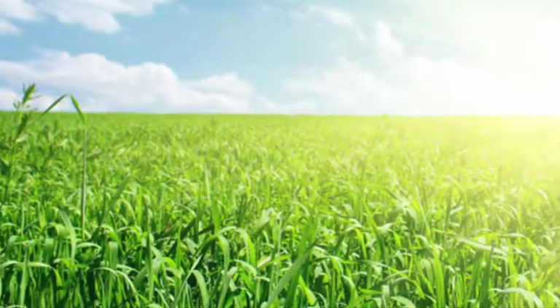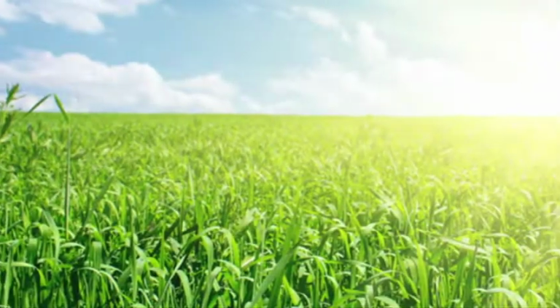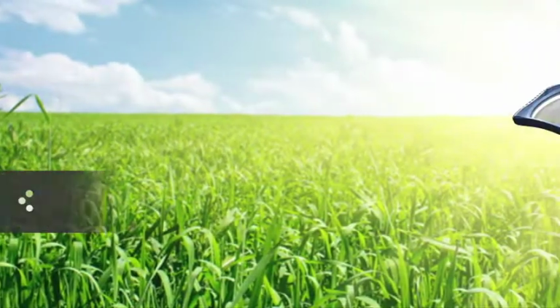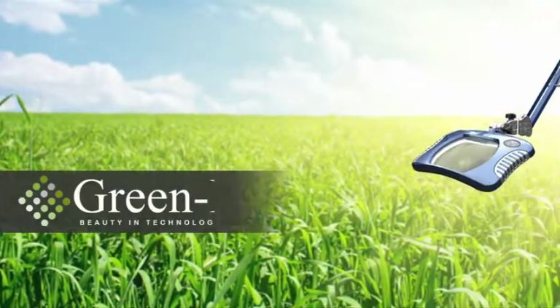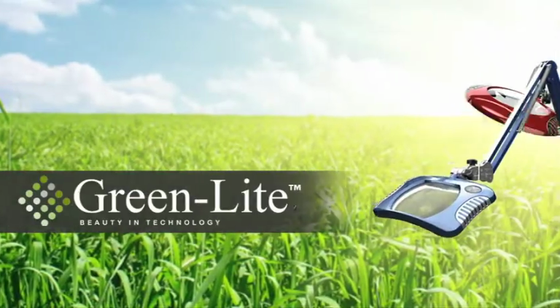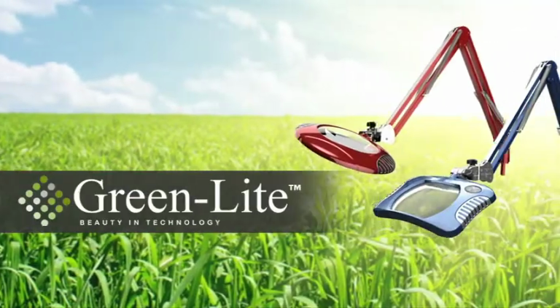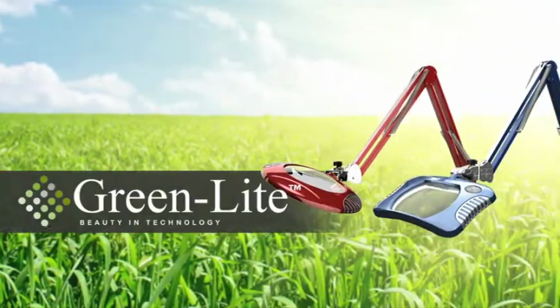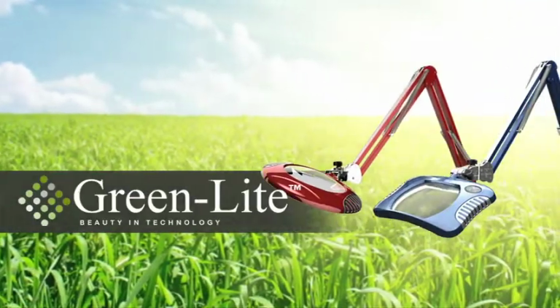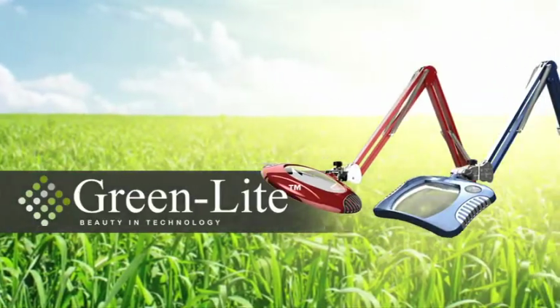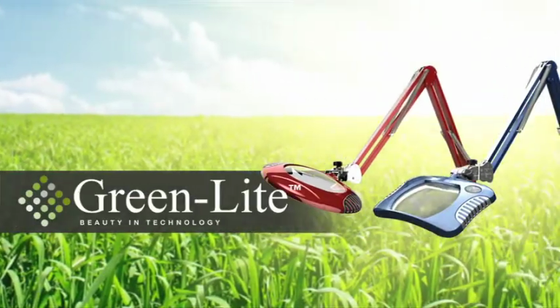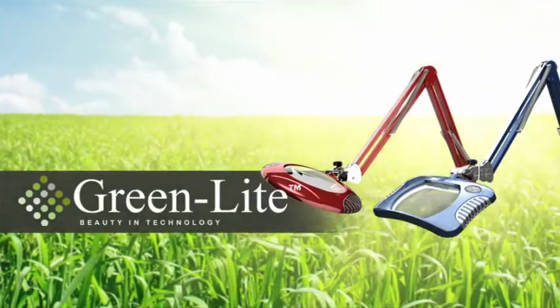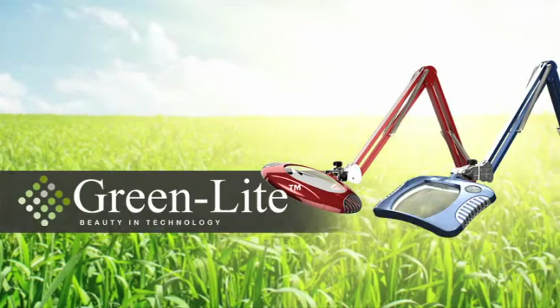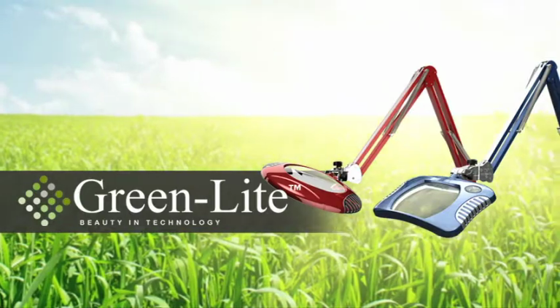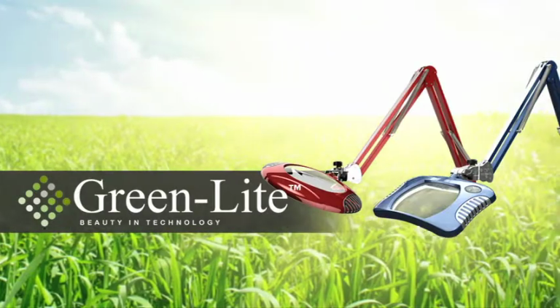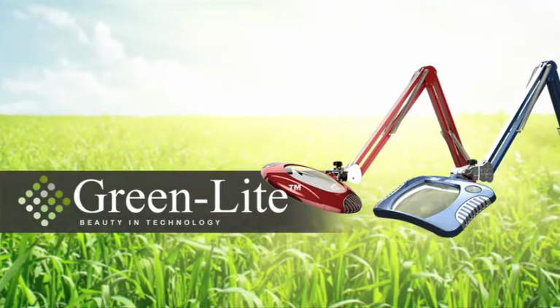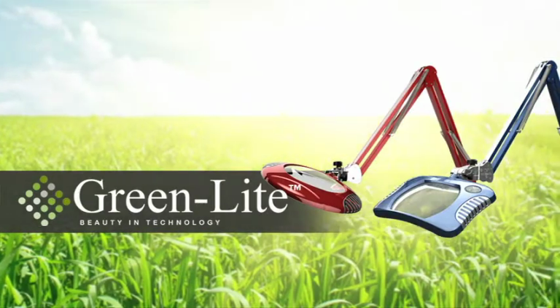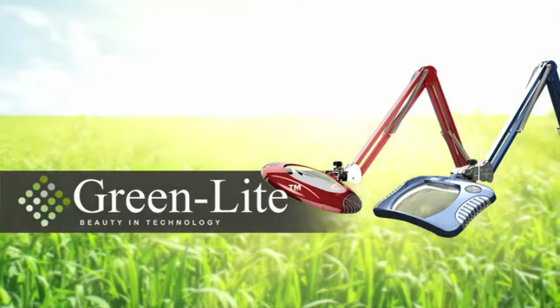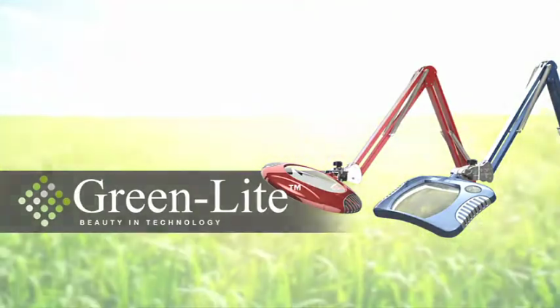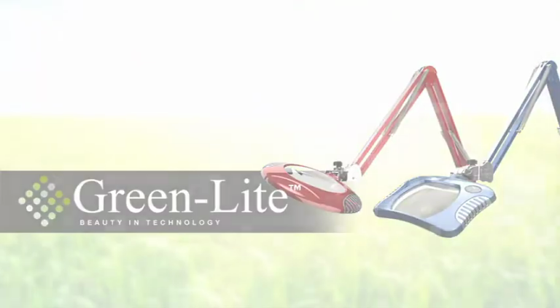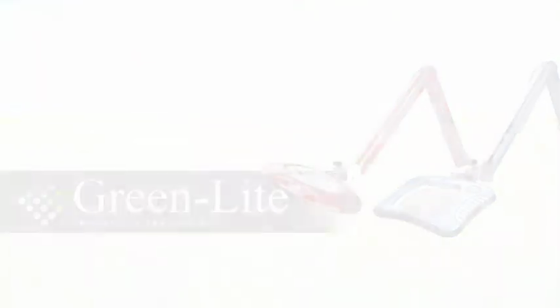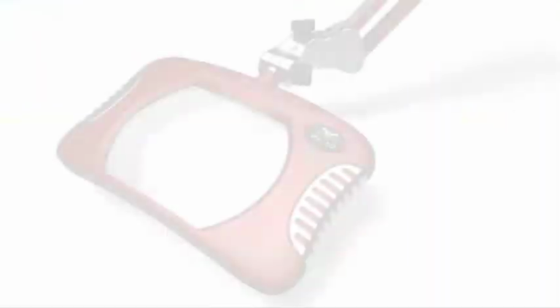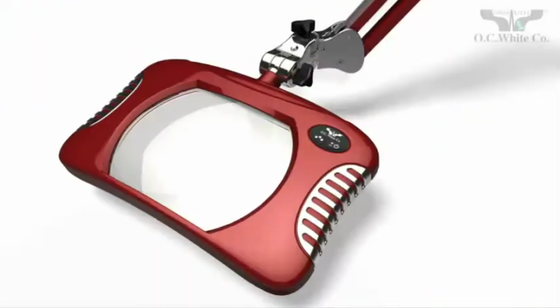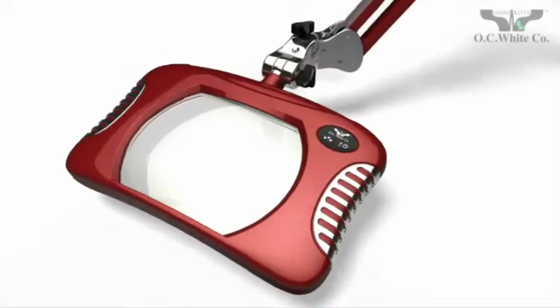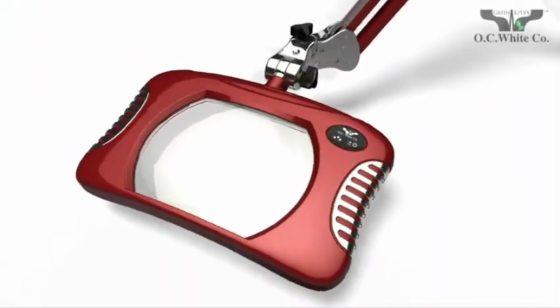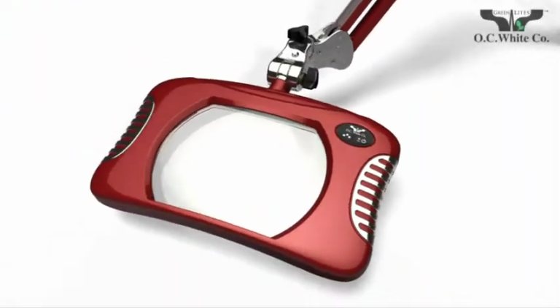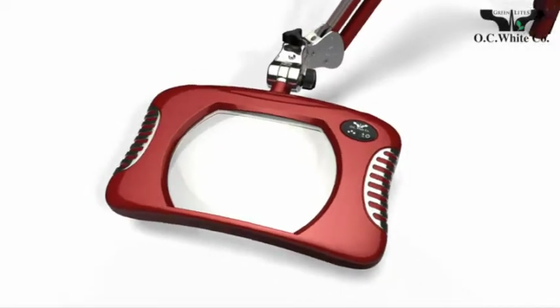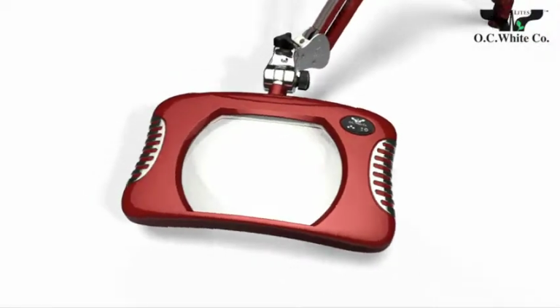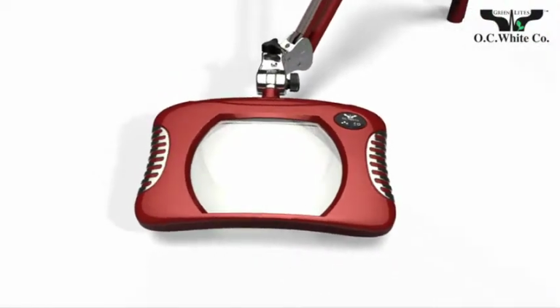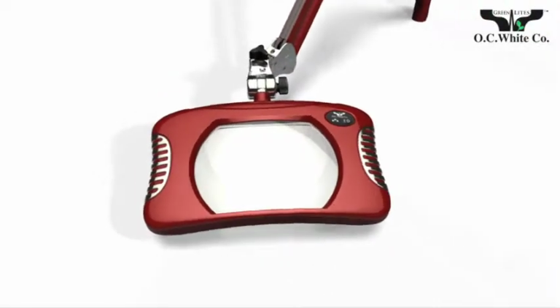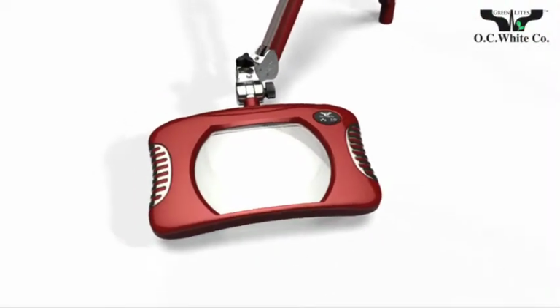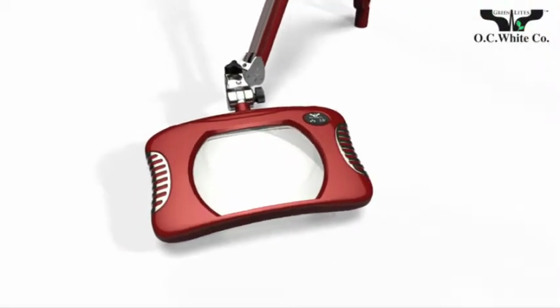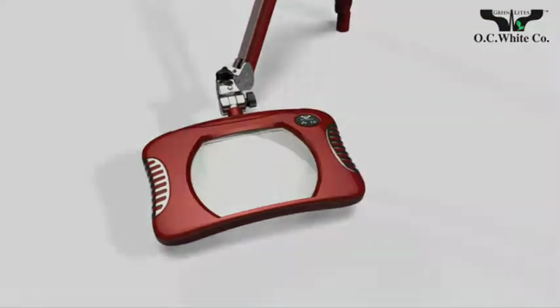Sleek designs. Superior technology. Rugged materials. American craftsmanship. Only Greenlight's LED magnifiers from OC White have it all.